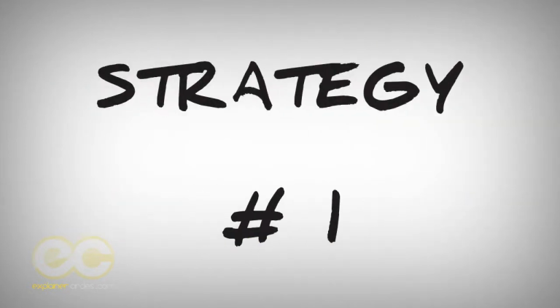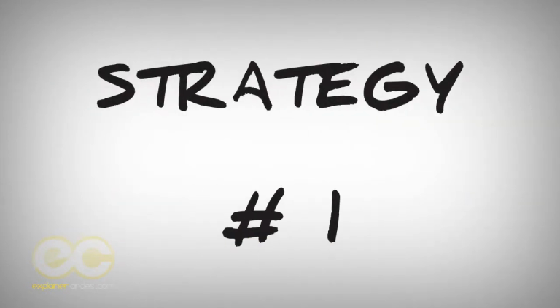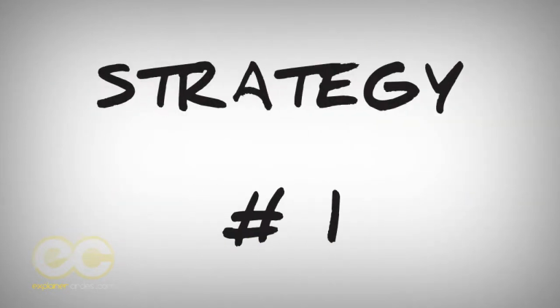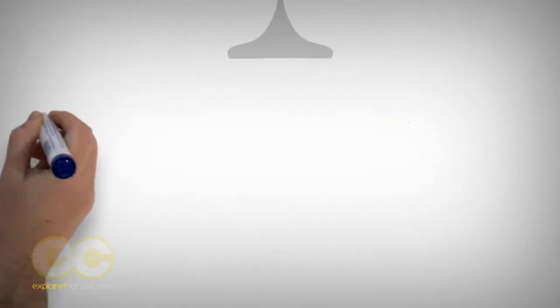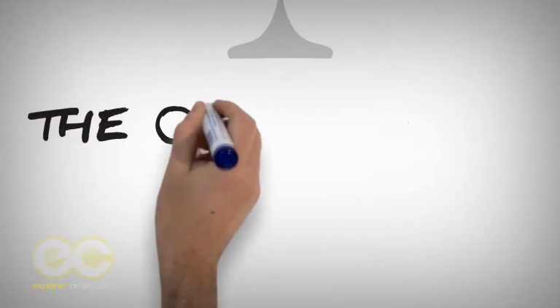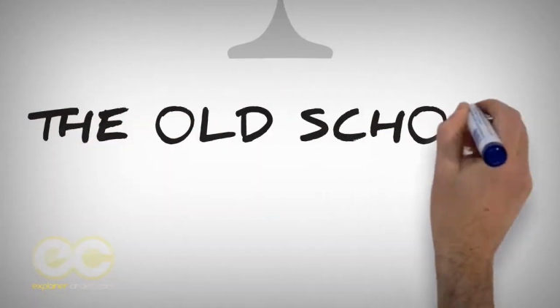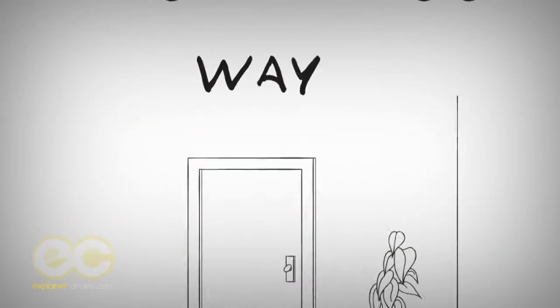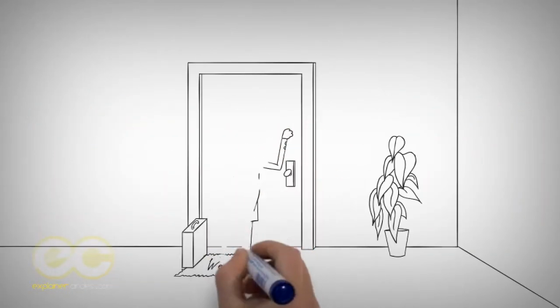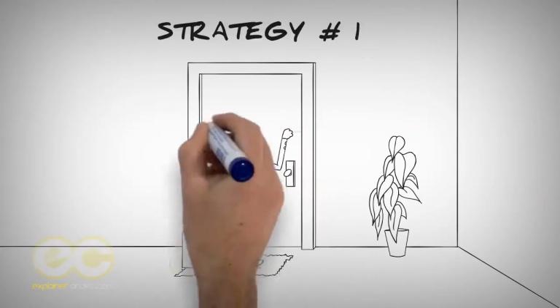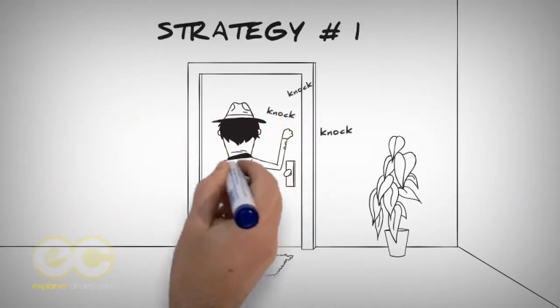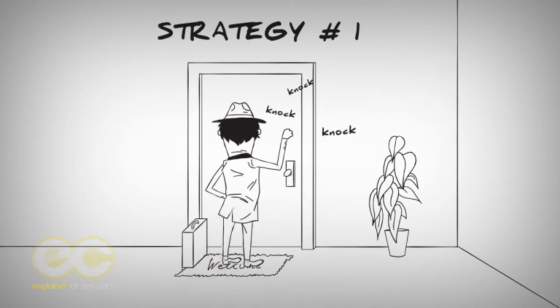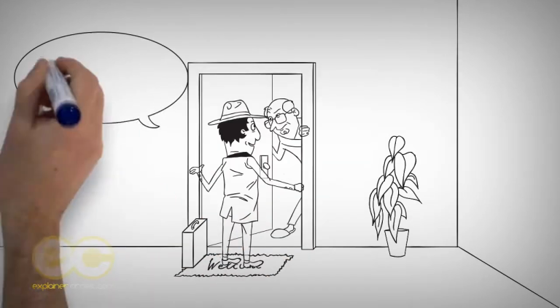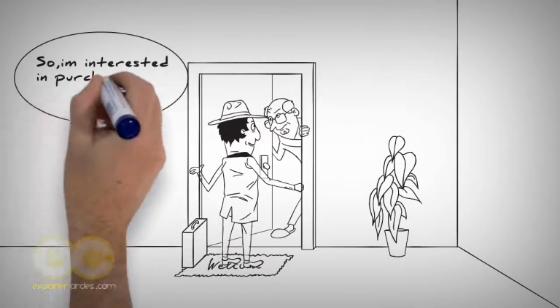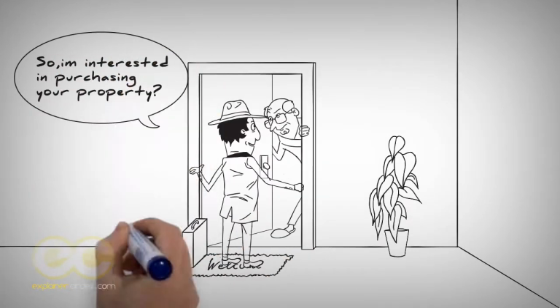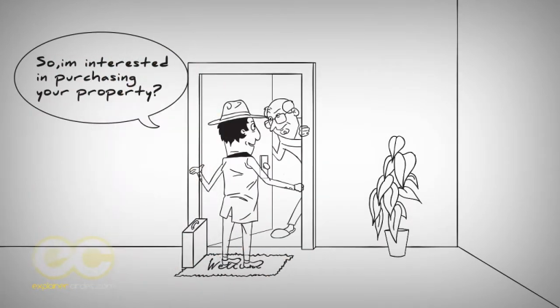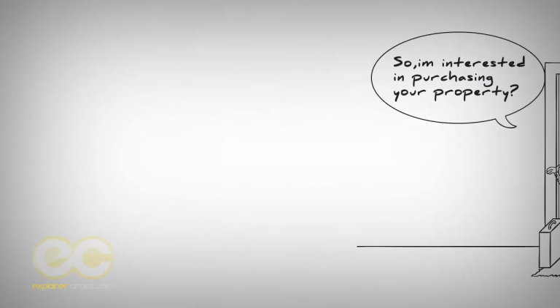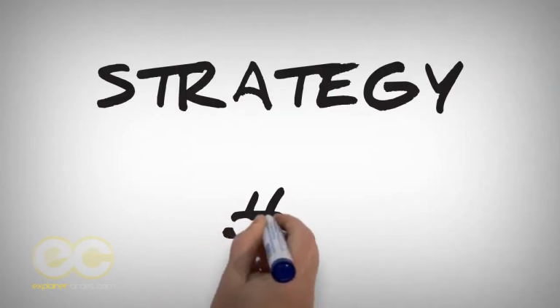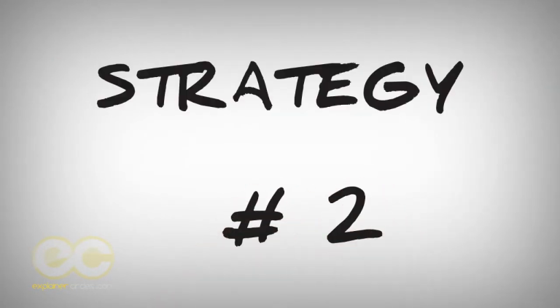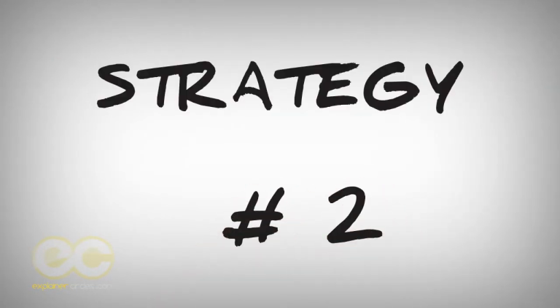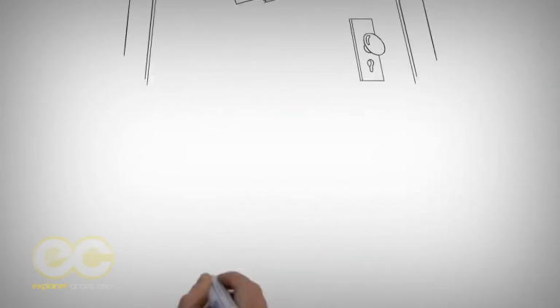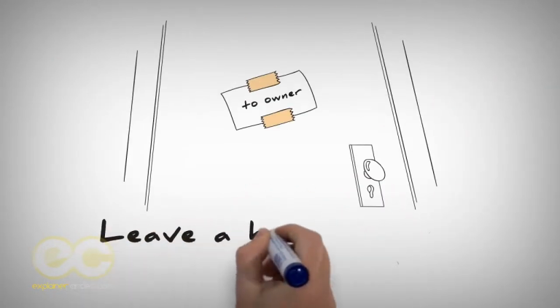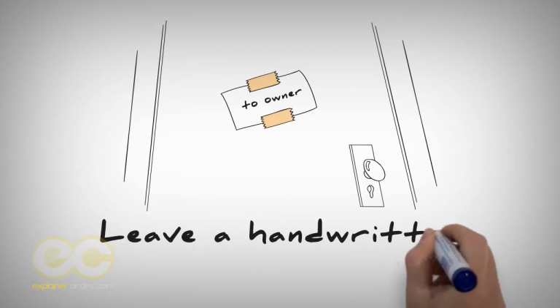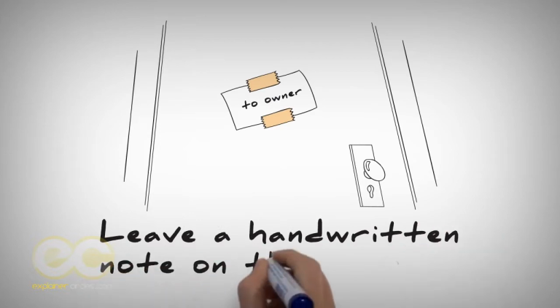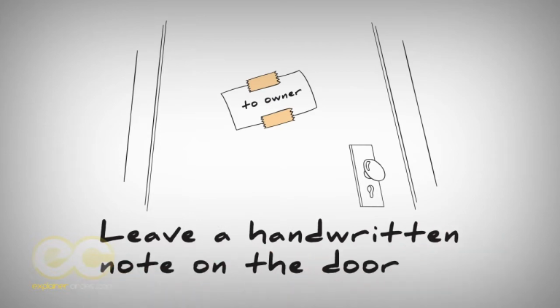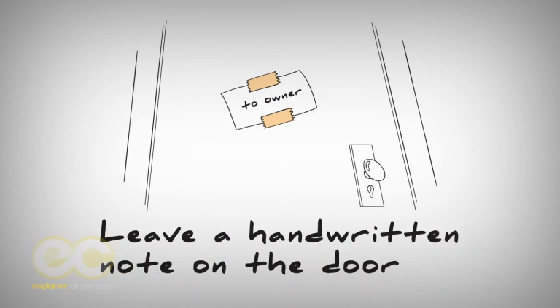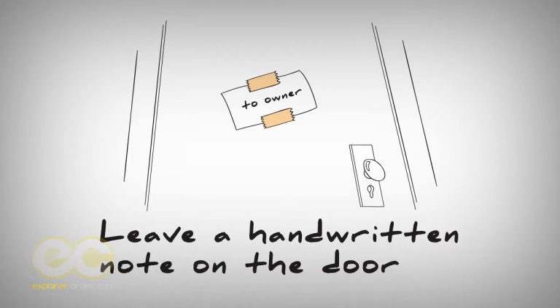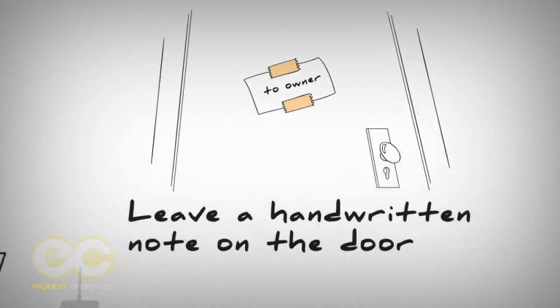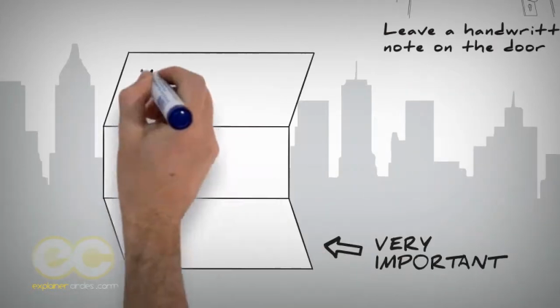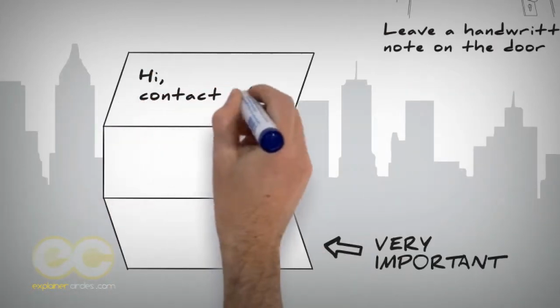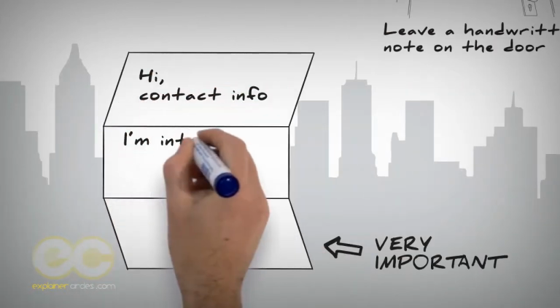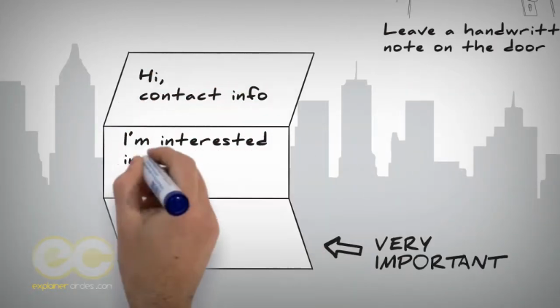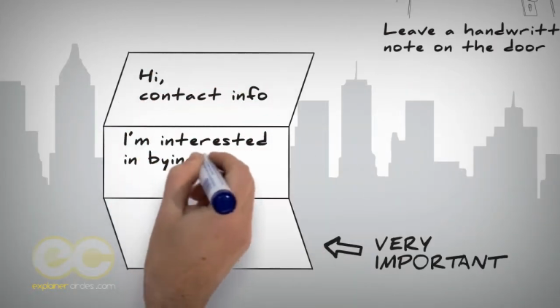Strategy number one: the old-school way is to knock on the door and tell the owner that you're interested in purchasing the property. Strategy number two: leave a handwritten letter at the door with your contact information explaining your interest in buying the property.